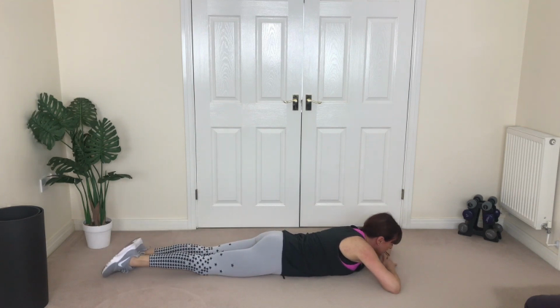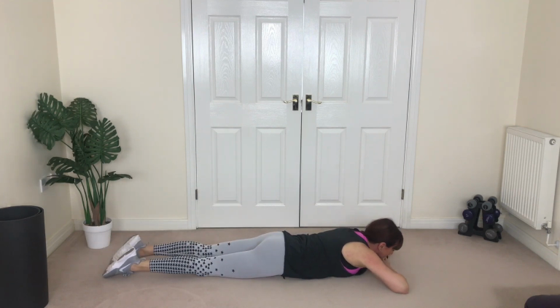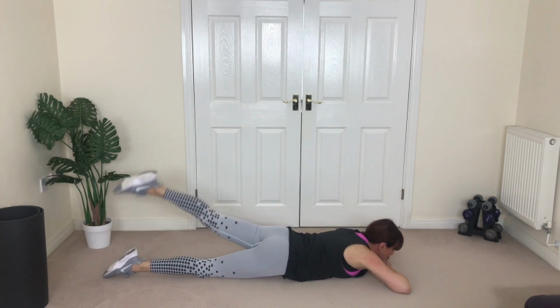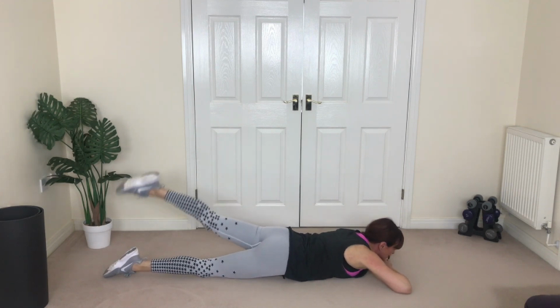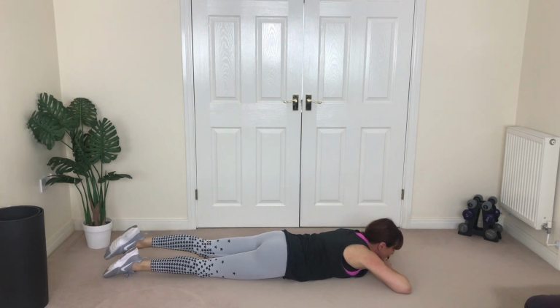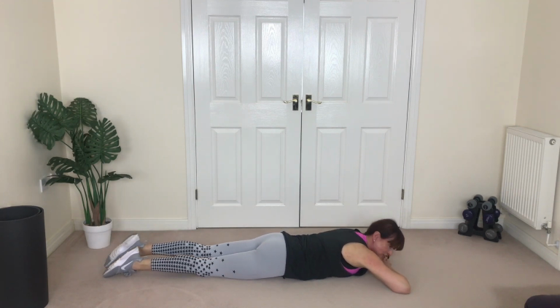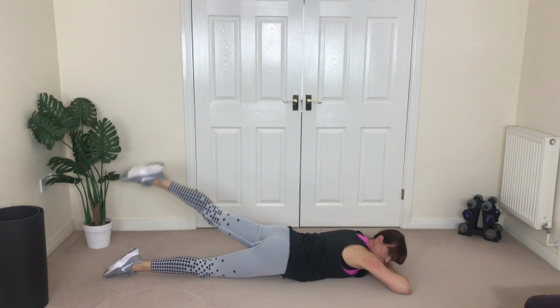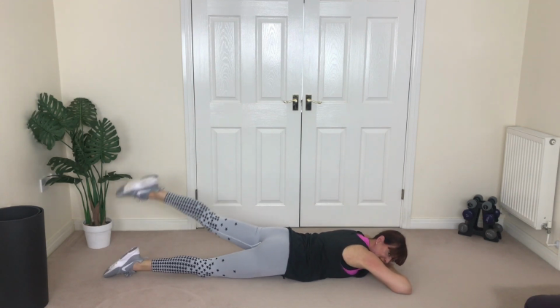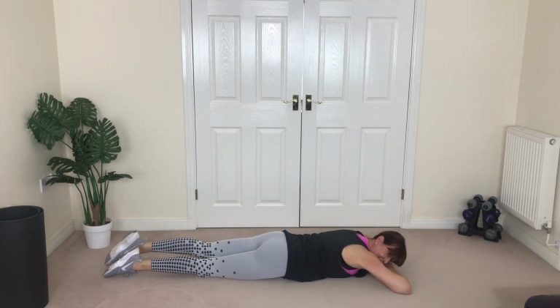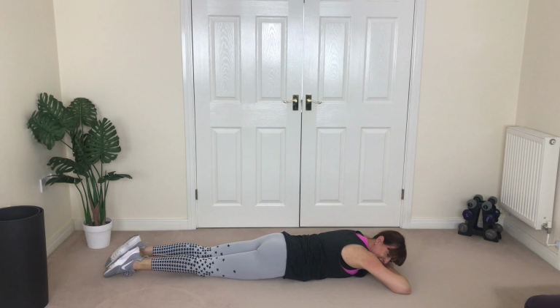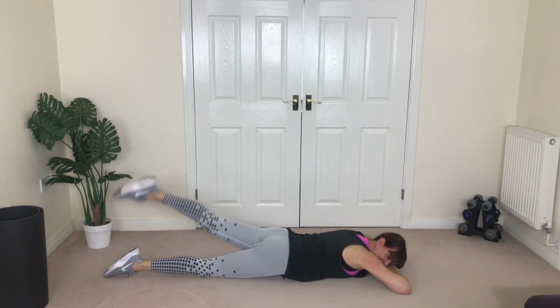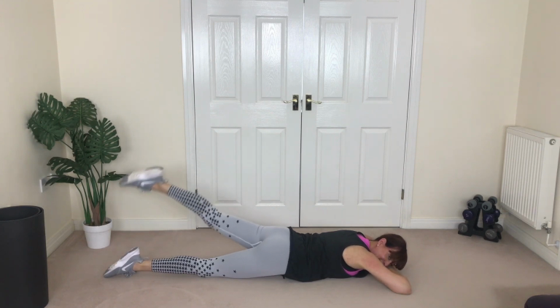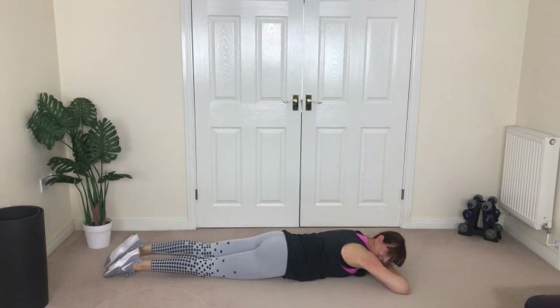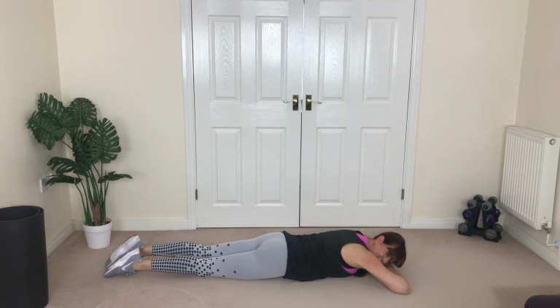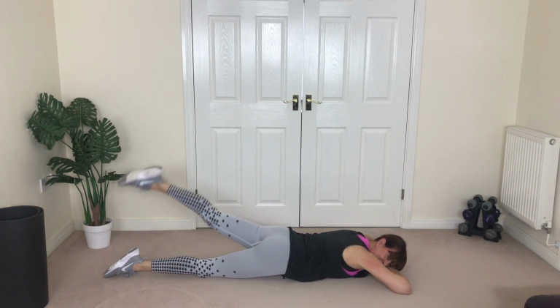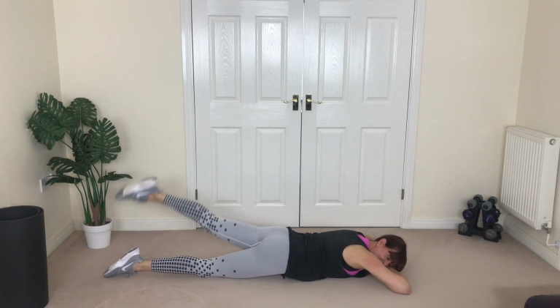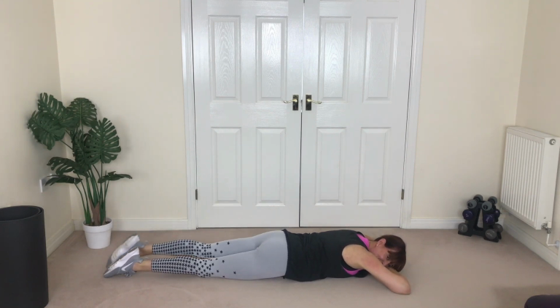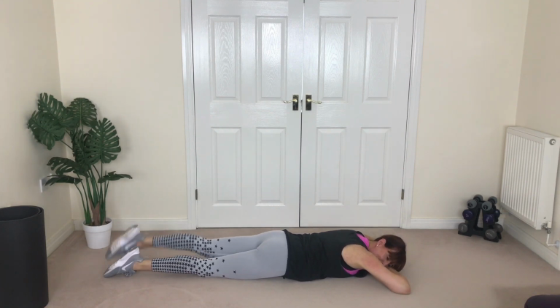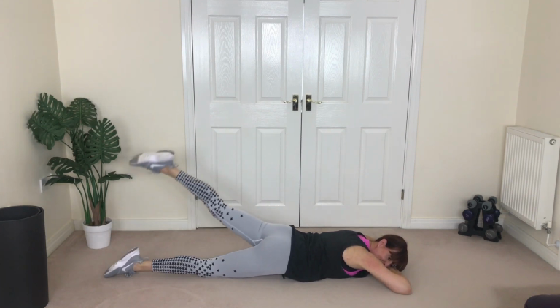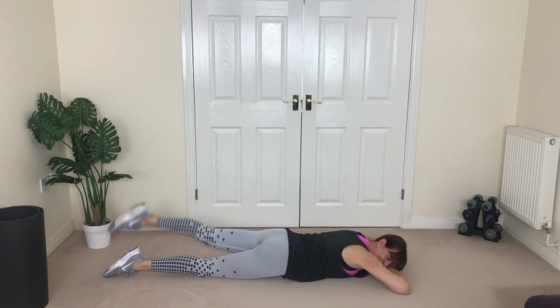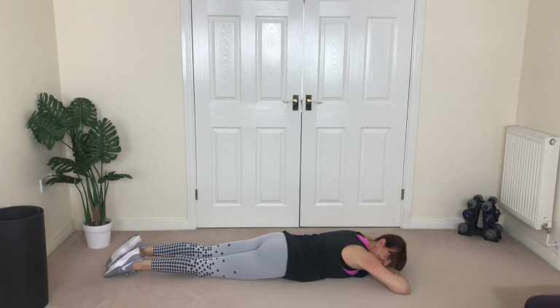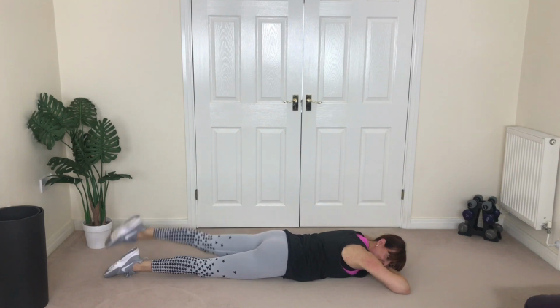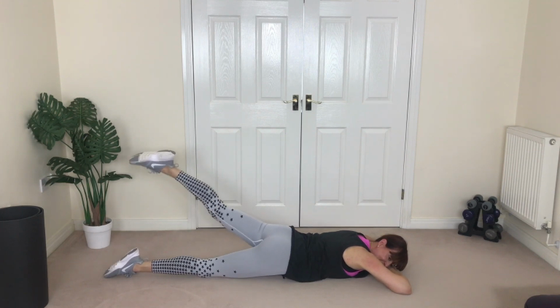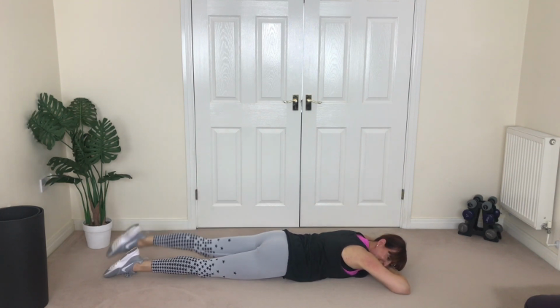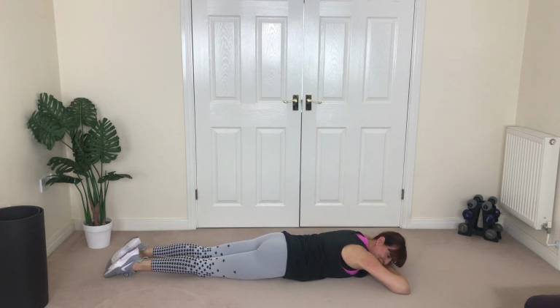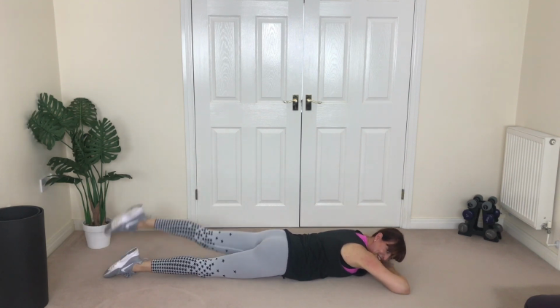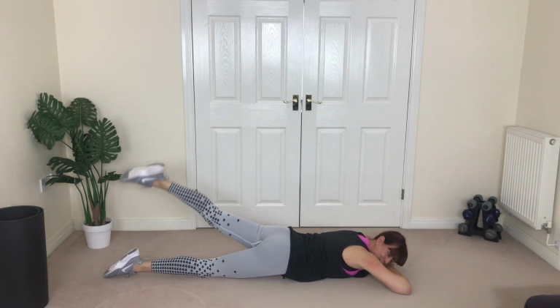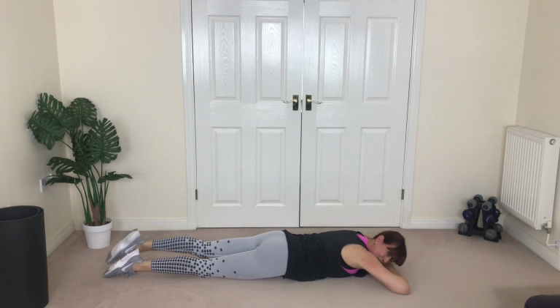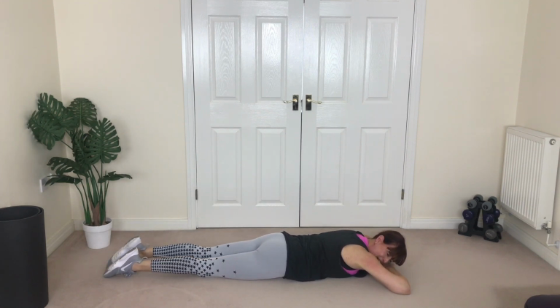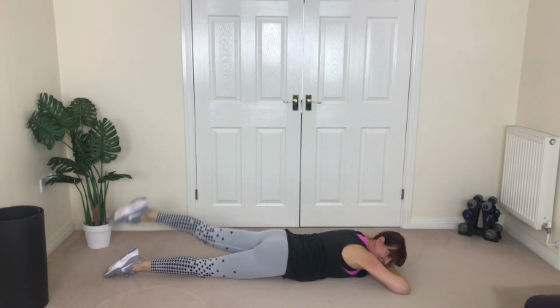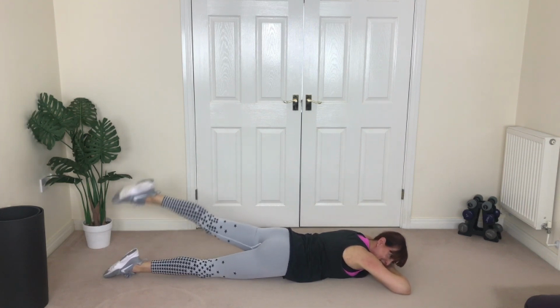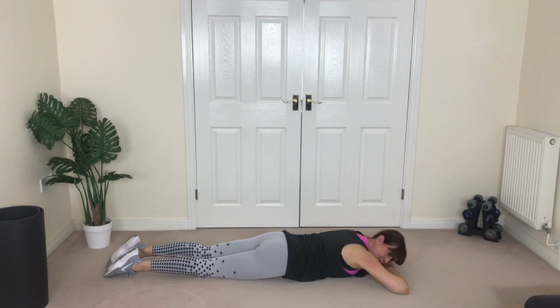Other side — chin is down and you're squeezing. Four, three, two, one more. Other side for four — one, two, three, one more.